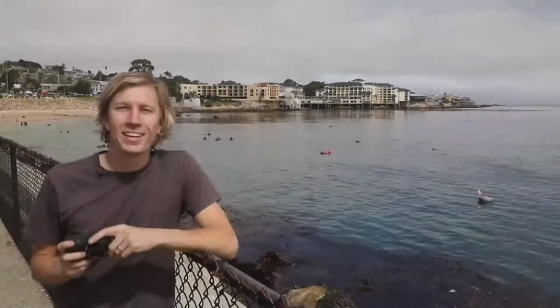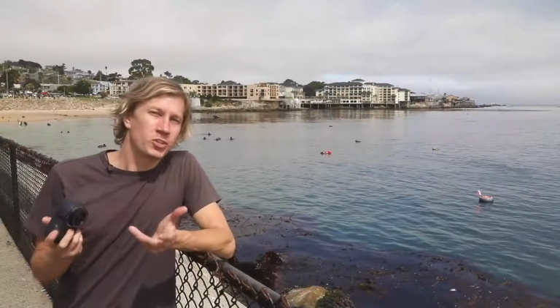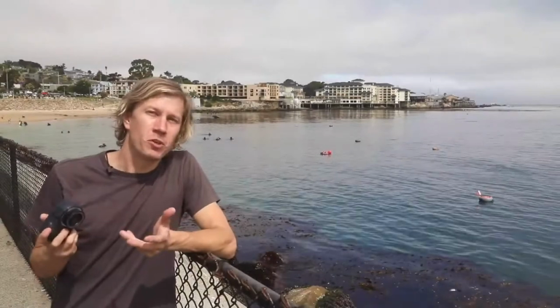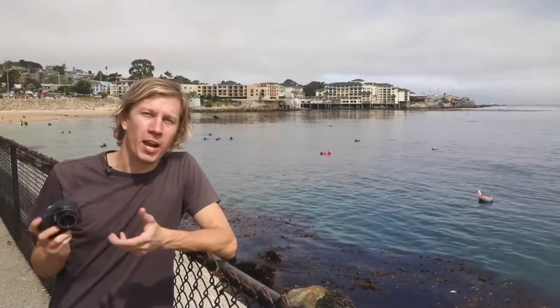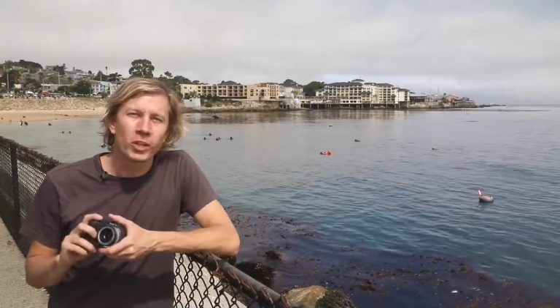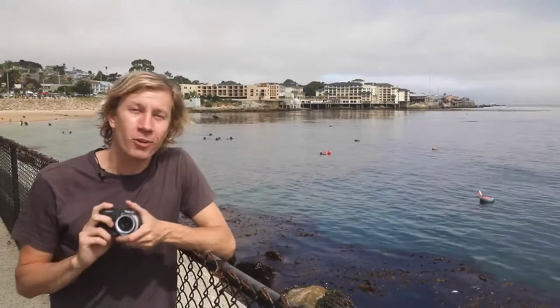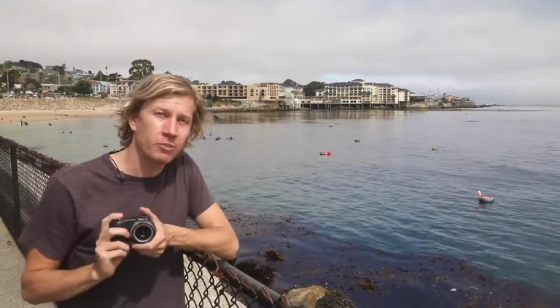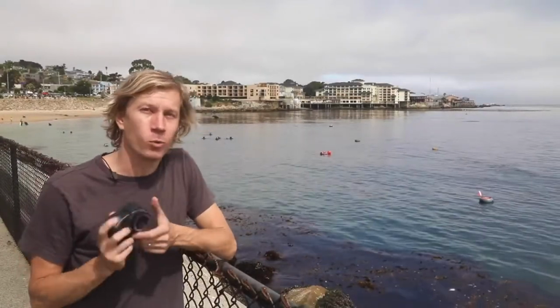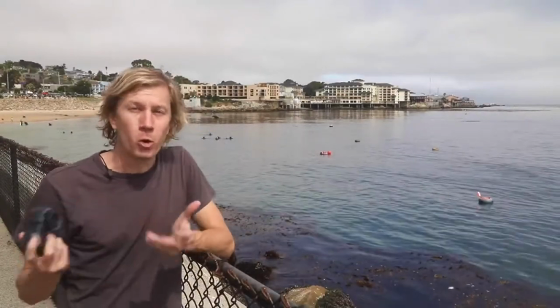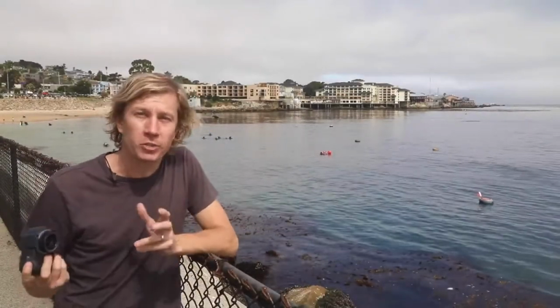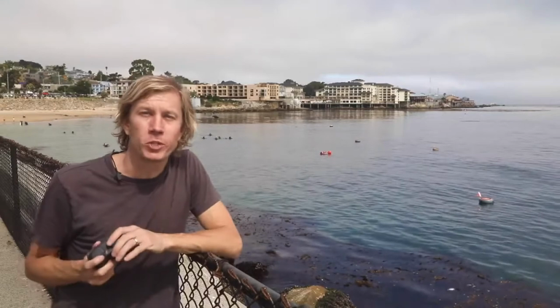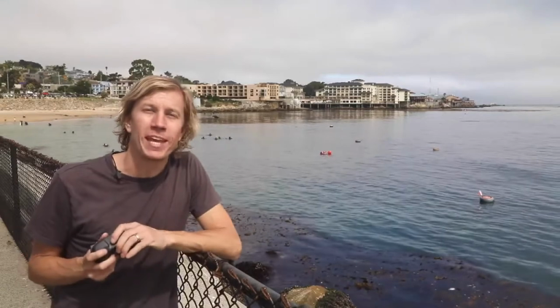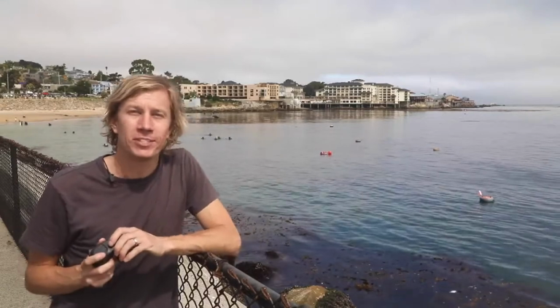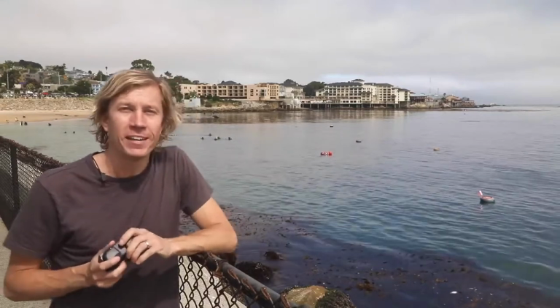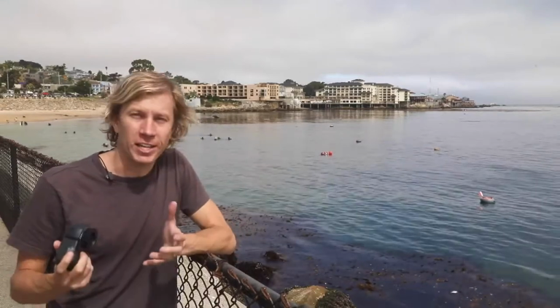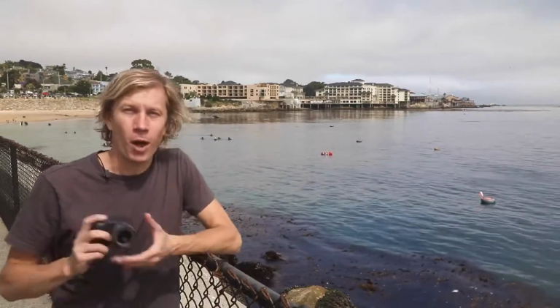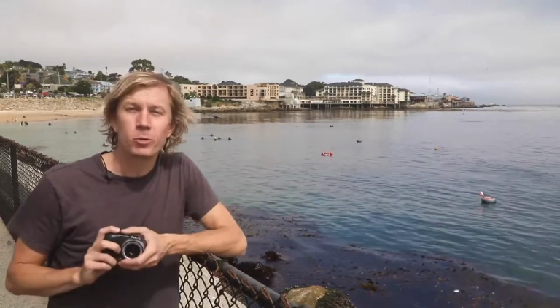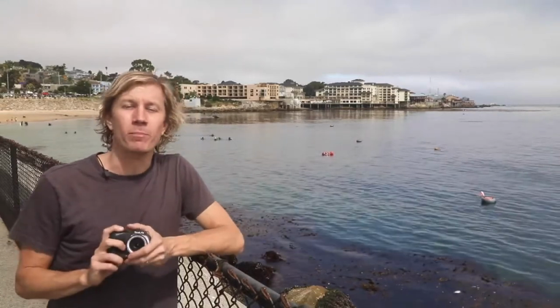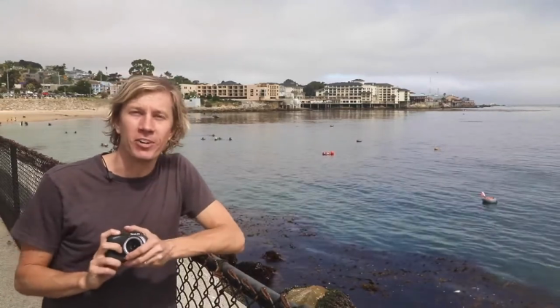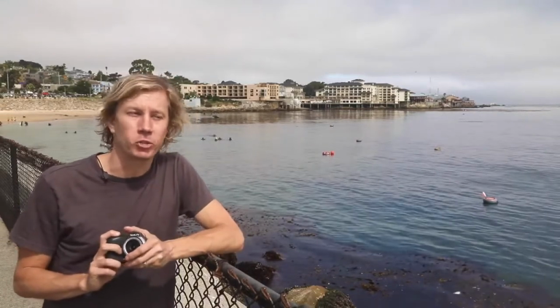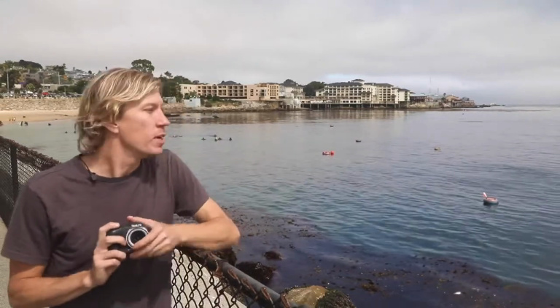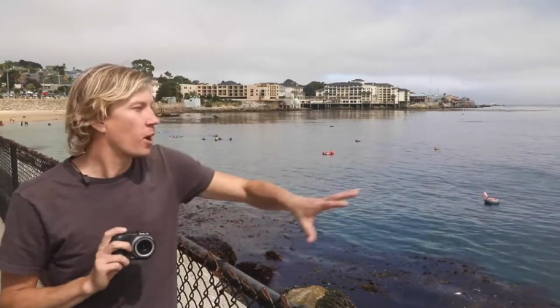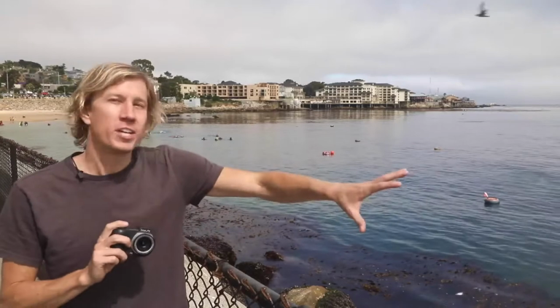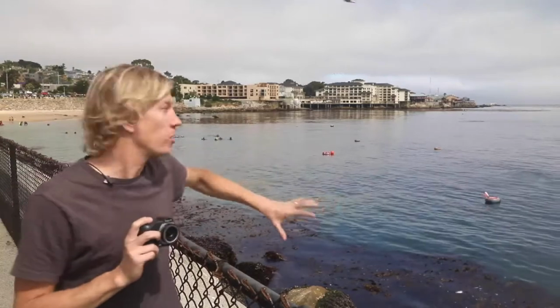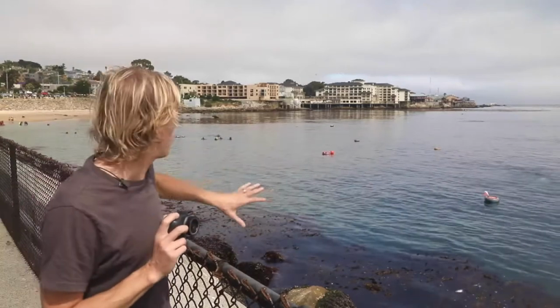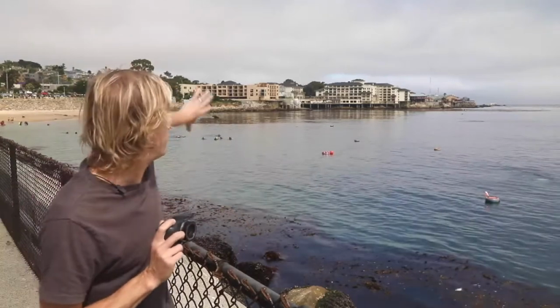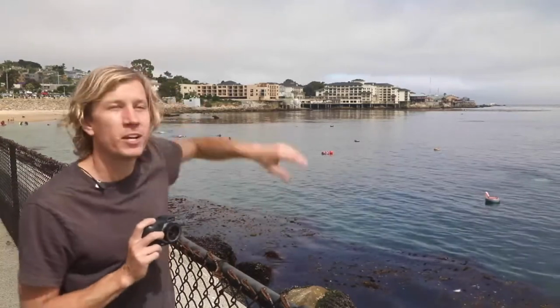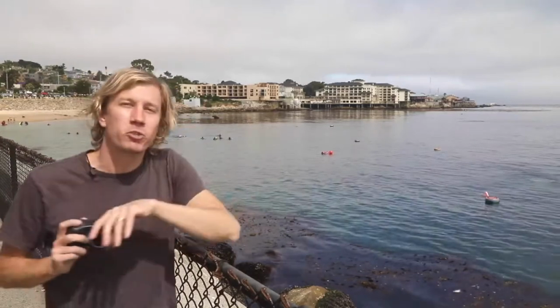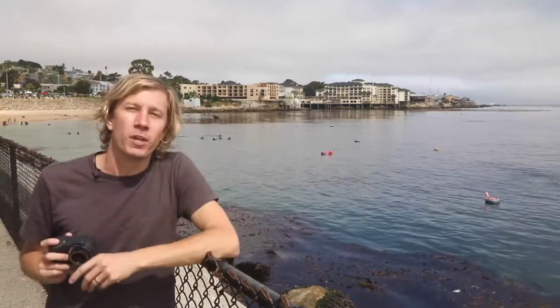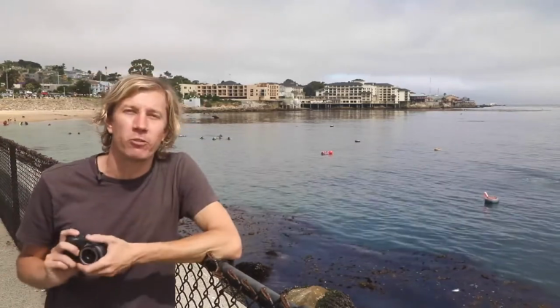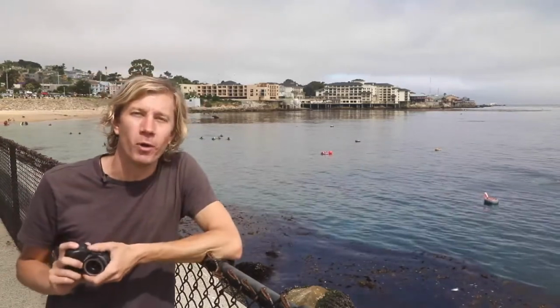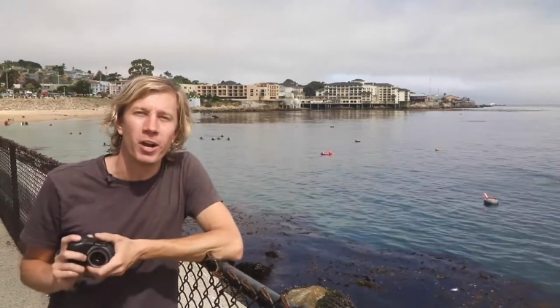Here's another view of Monterey. We're looking down at the dive site — one of my local dive sites, which is why we came here today. Got to get in the water in between our big international trips. You've got all the diving along this breakwater and then a nice backdrop with Cannery Row in Monterey.